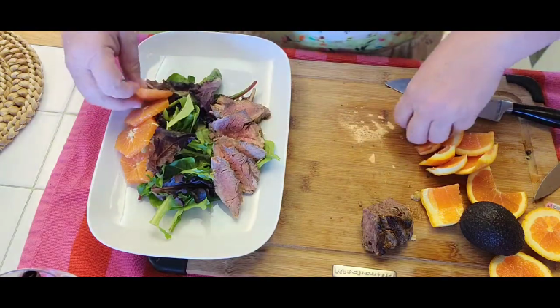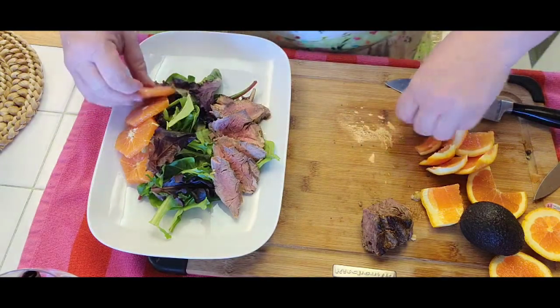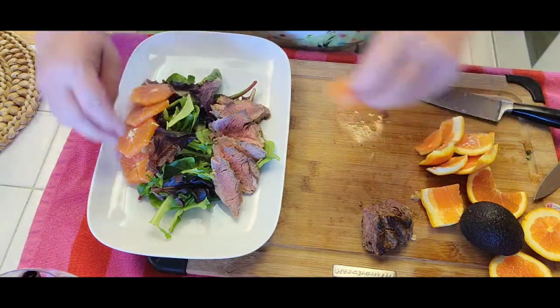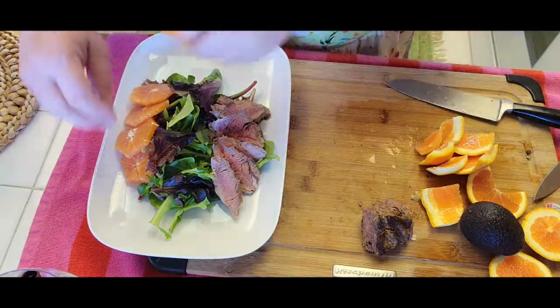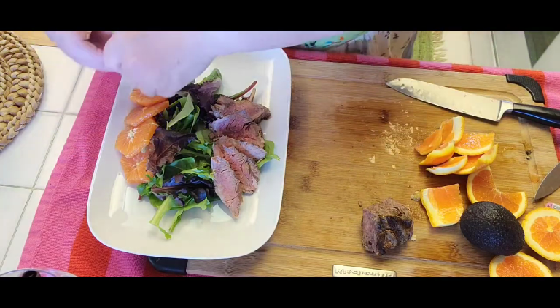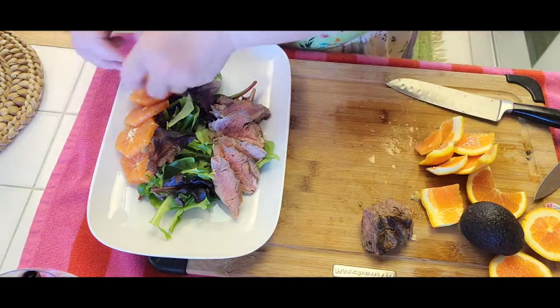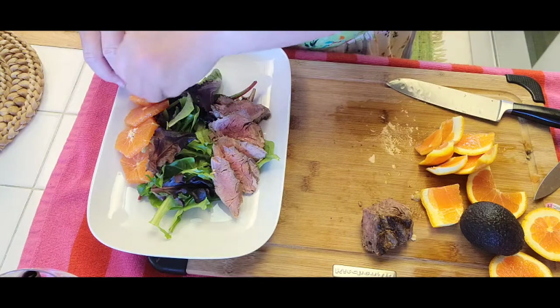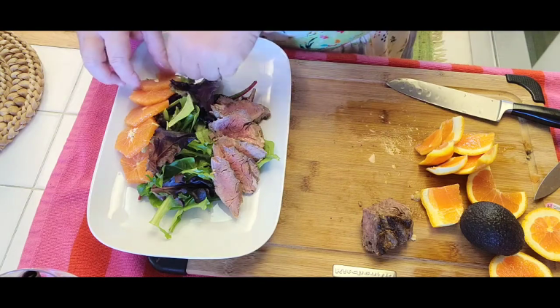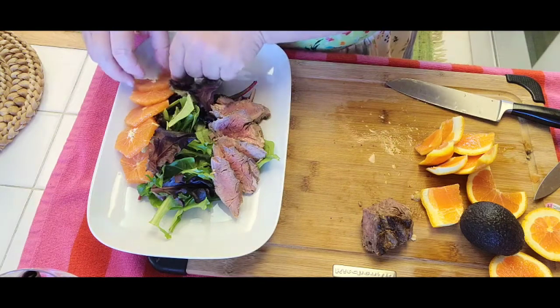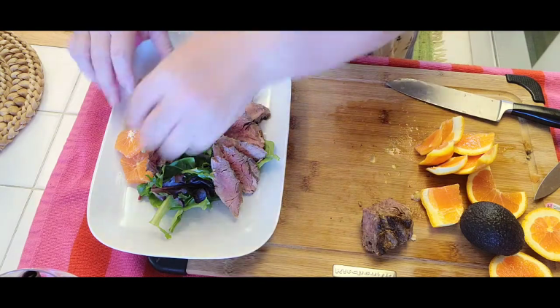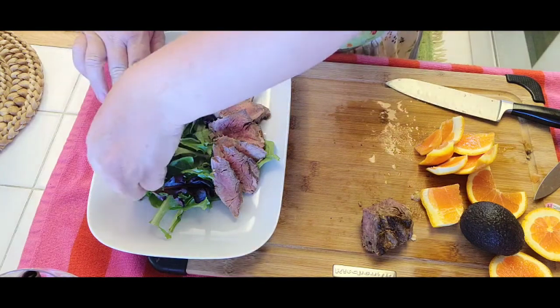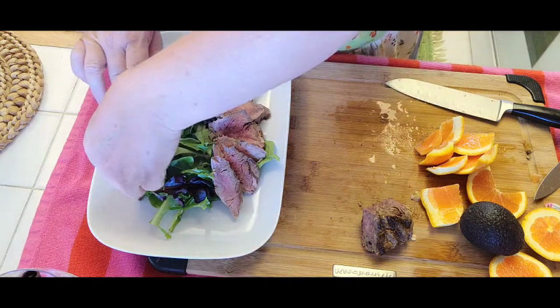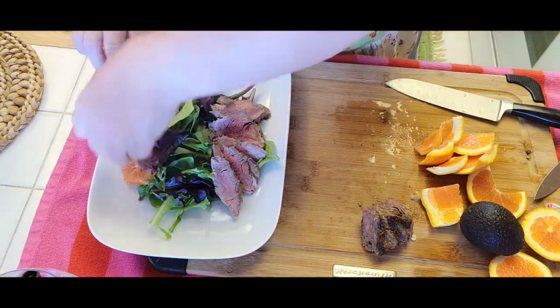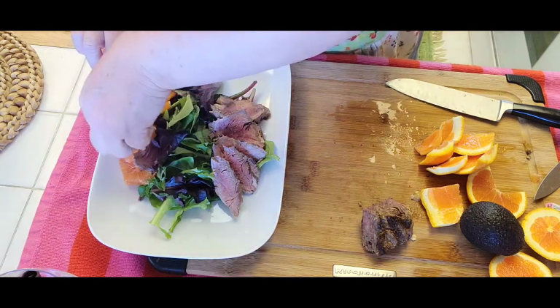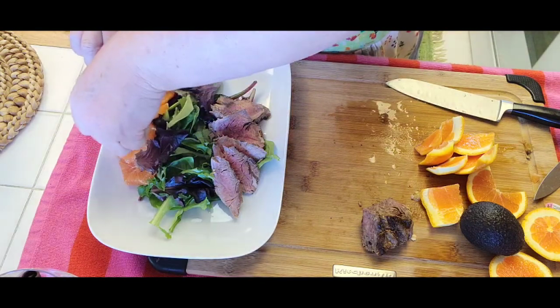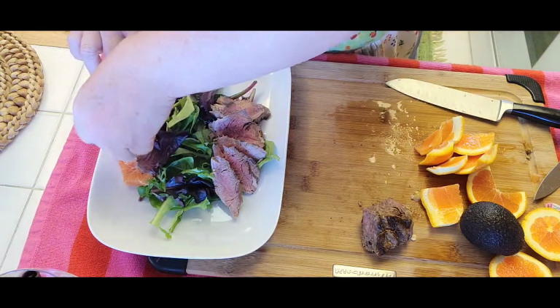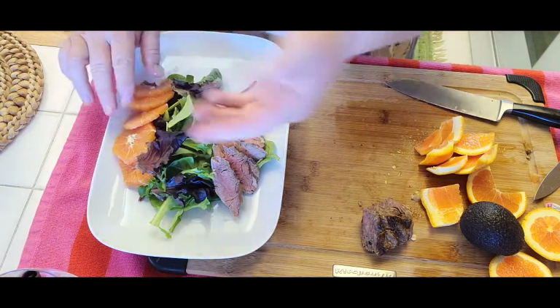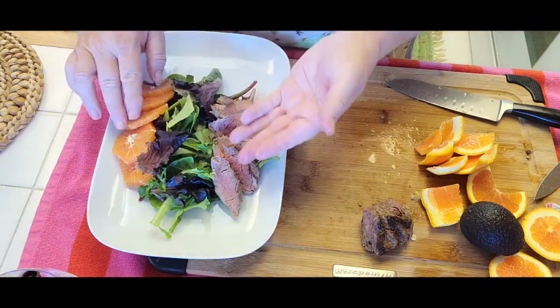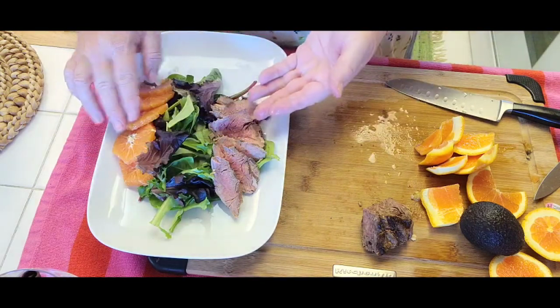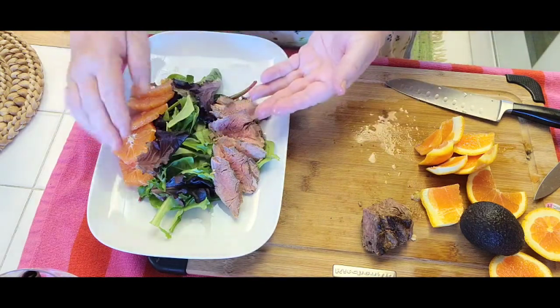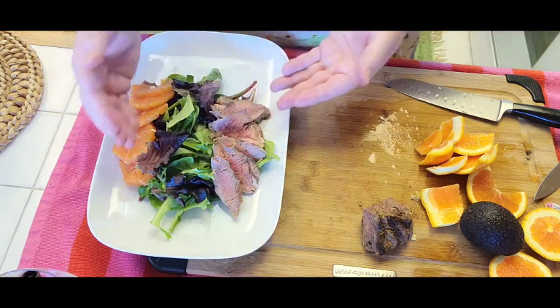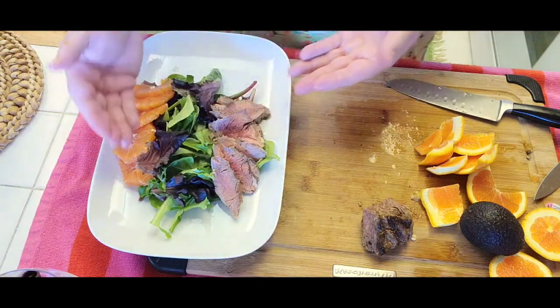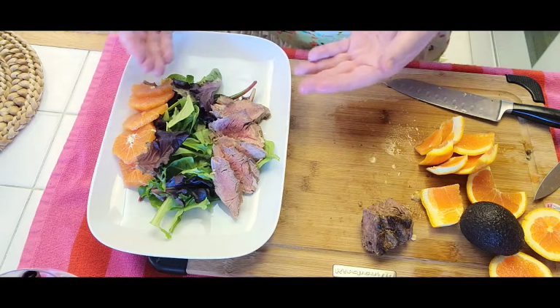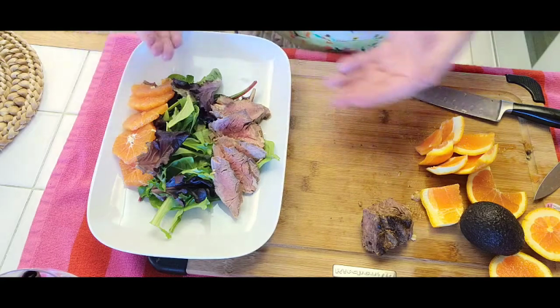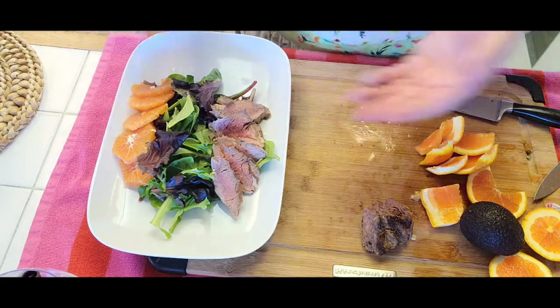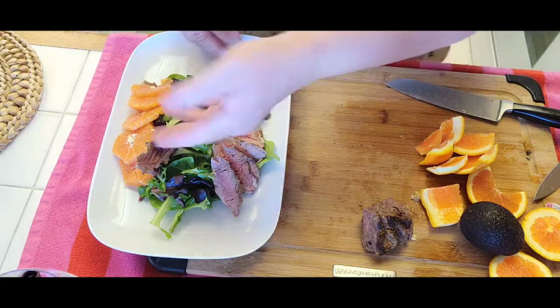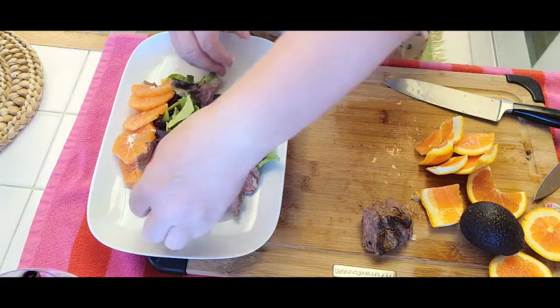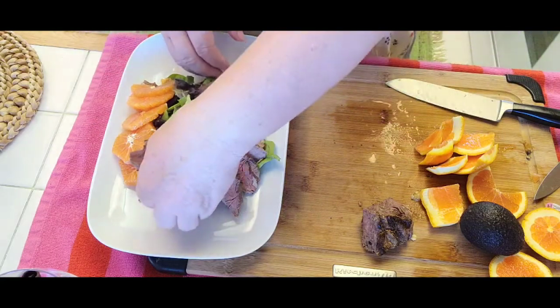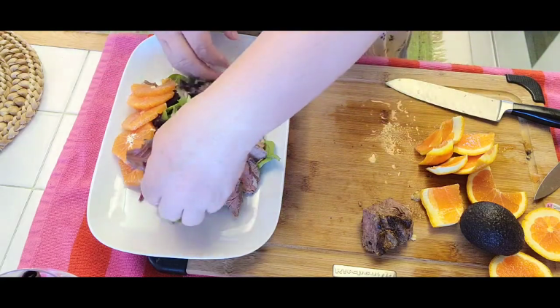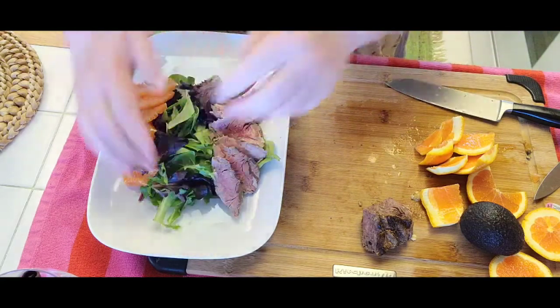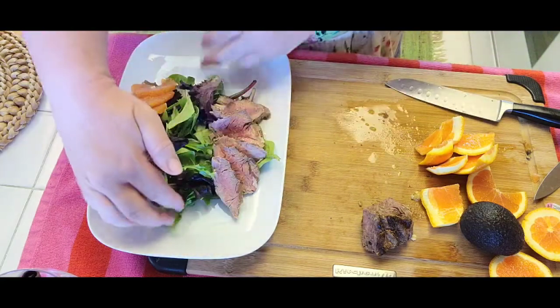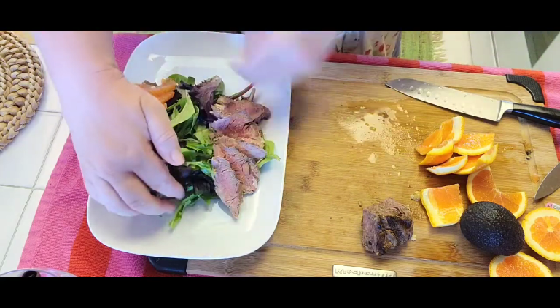For those of you who are going on low-carb, it's a great source of protein, vitamins, and fiber.